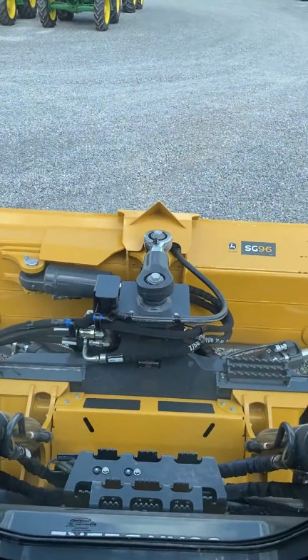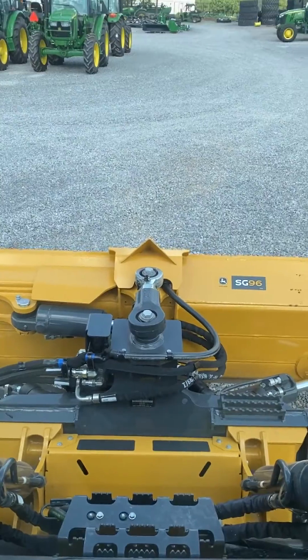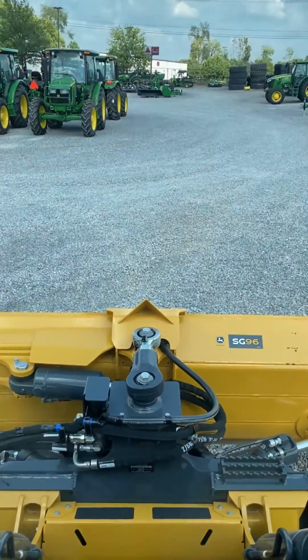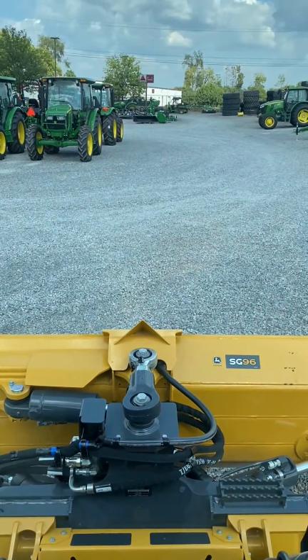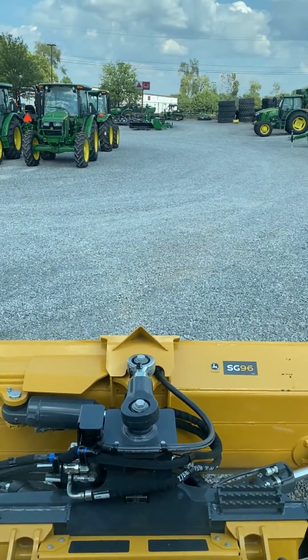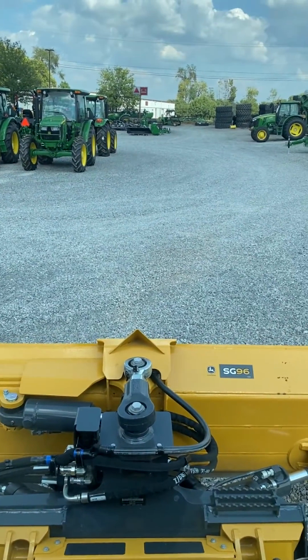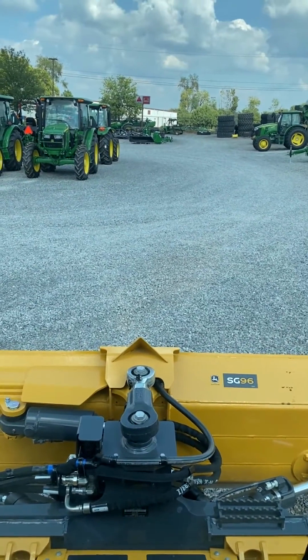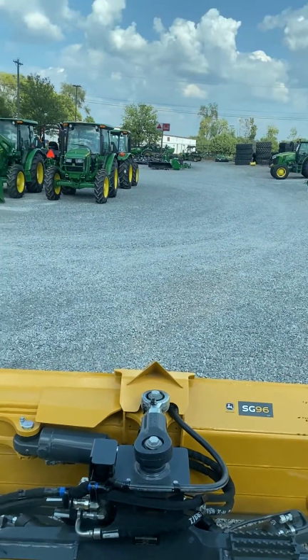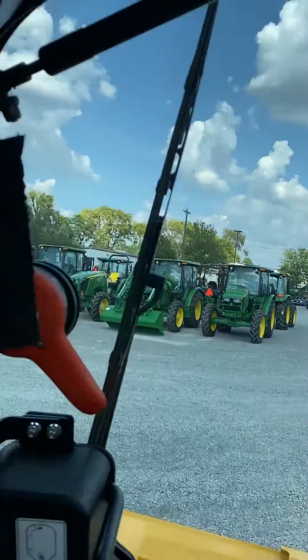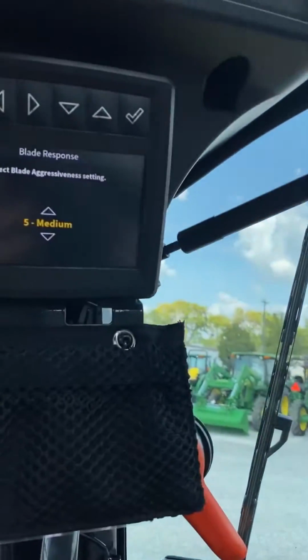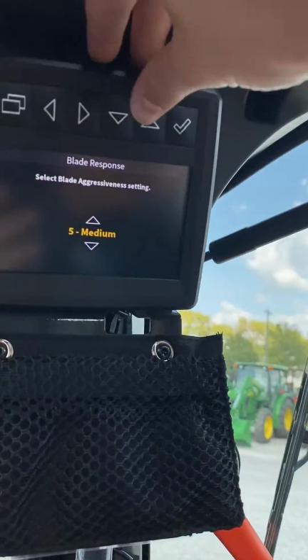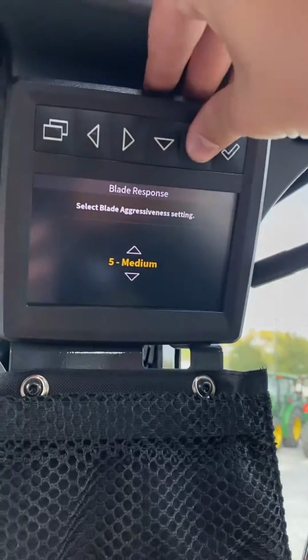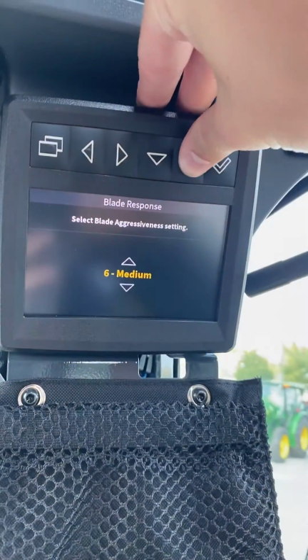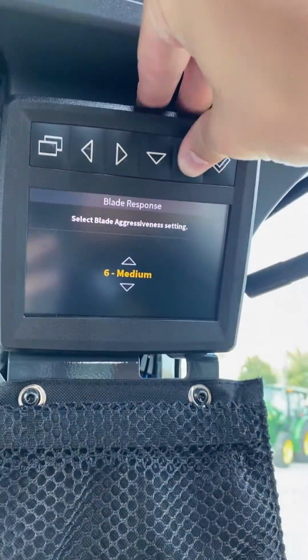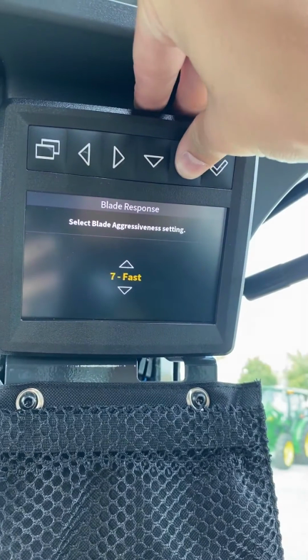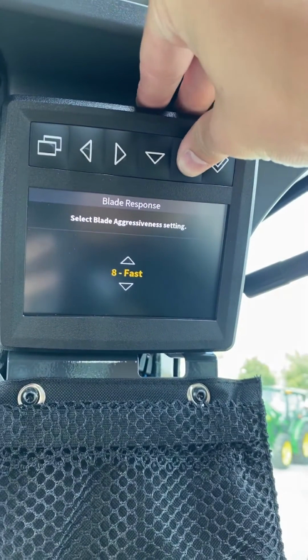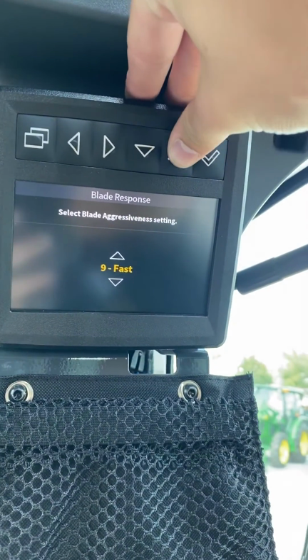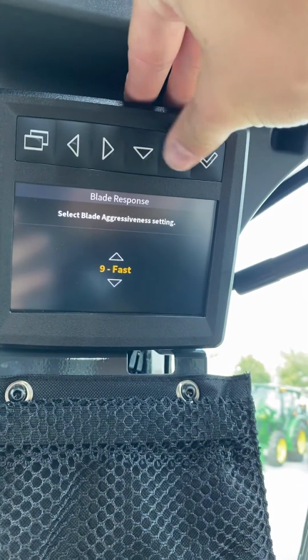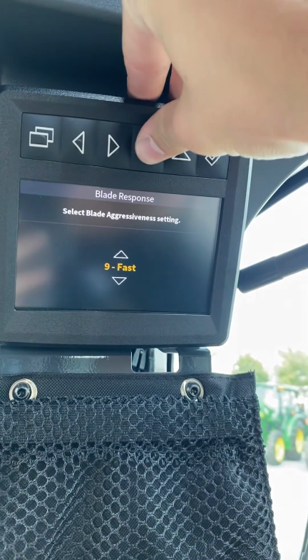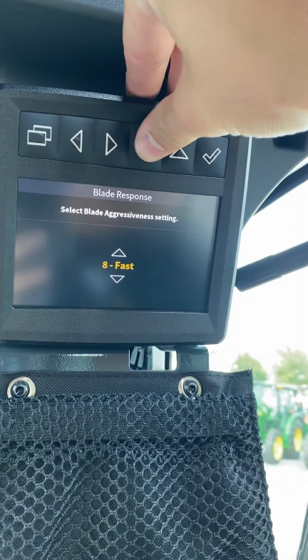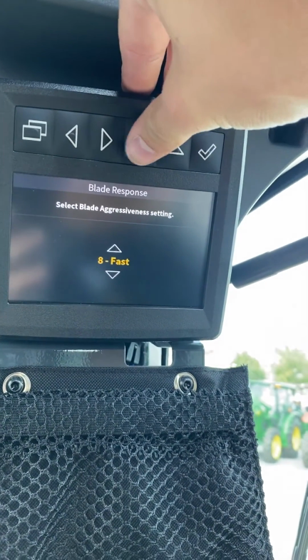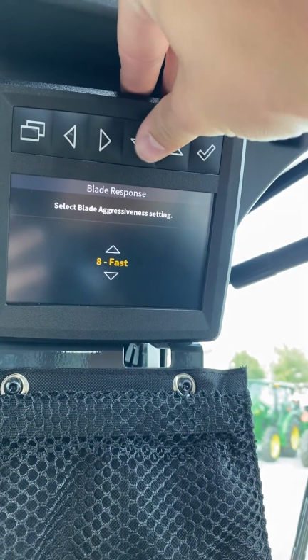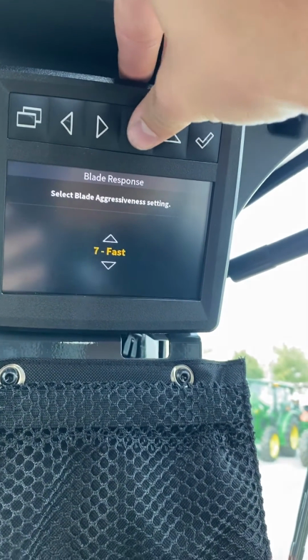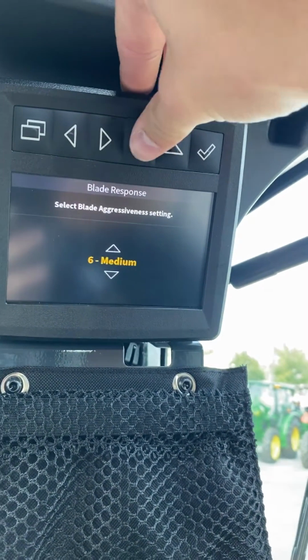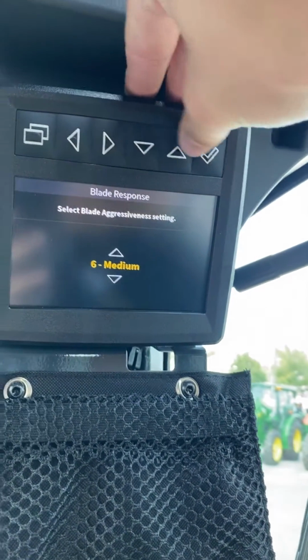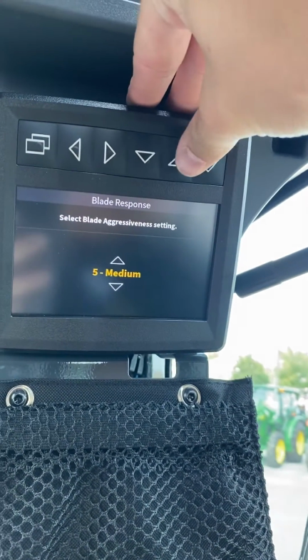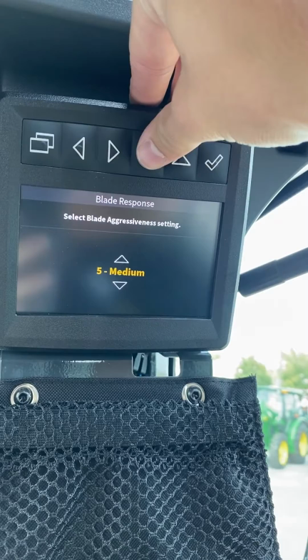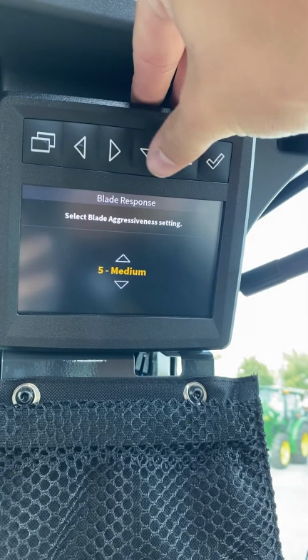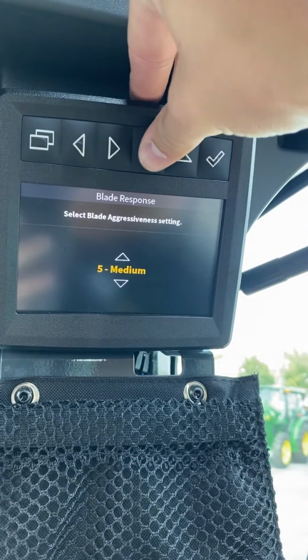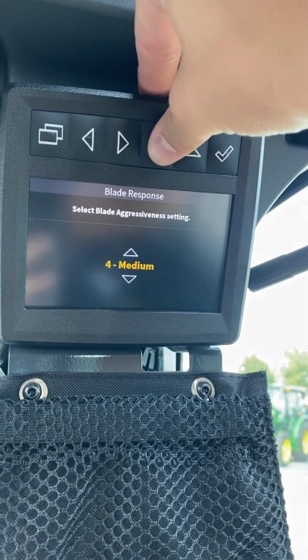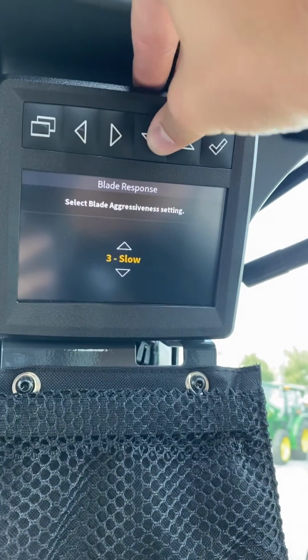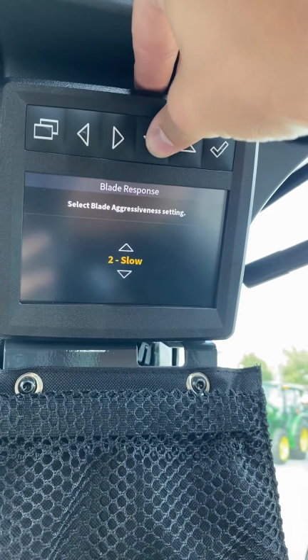If your pushes are kind of looking like waves, it is because your blade is too aggressive — it is in the 7, 8, or 9 range. They come from the factory at 5, just dead in the middle.